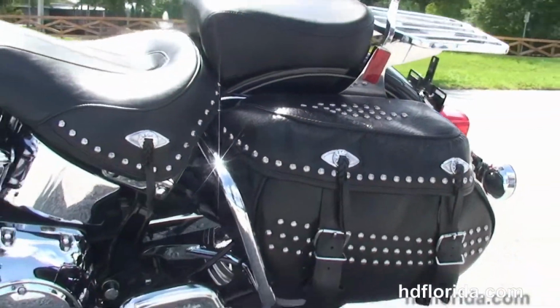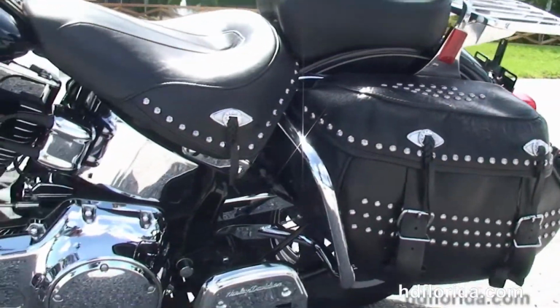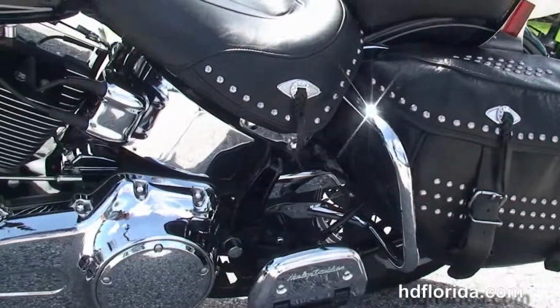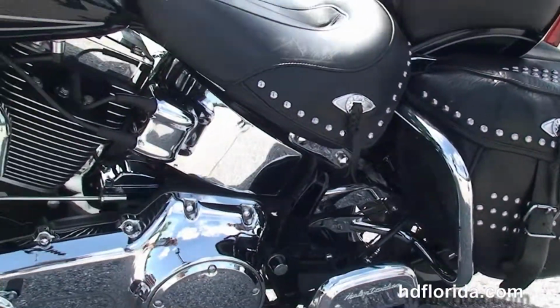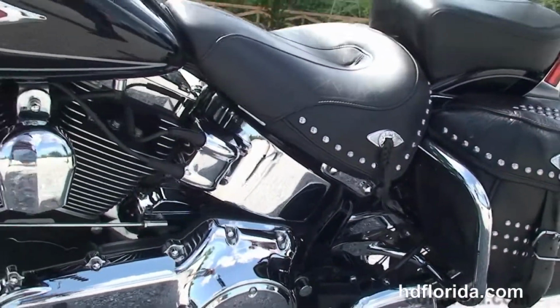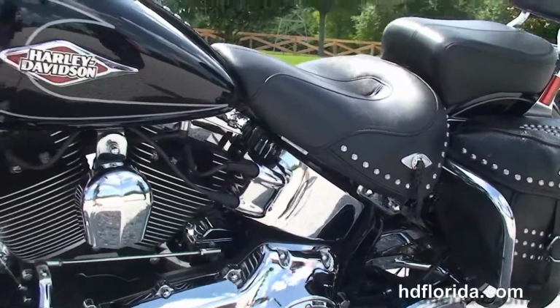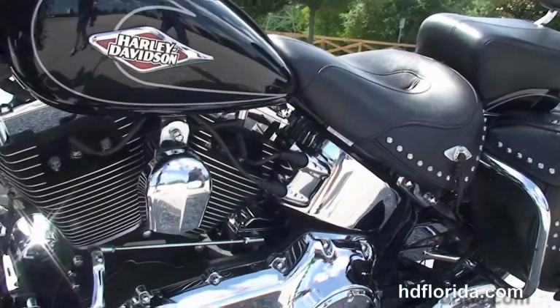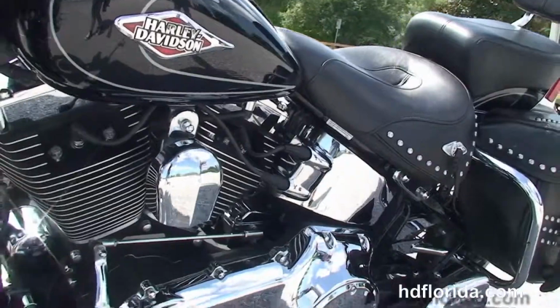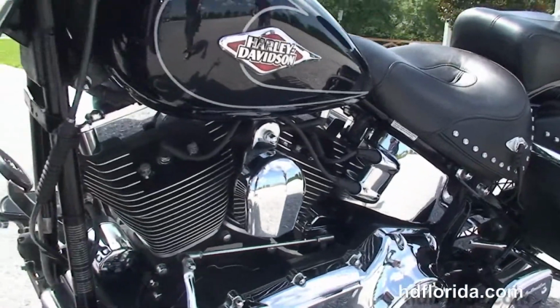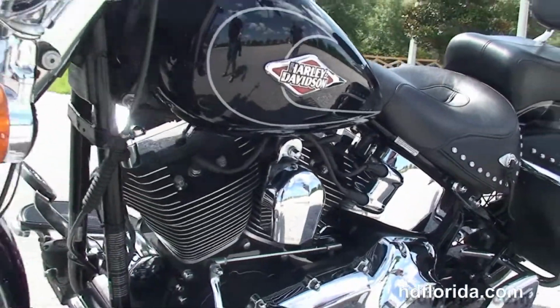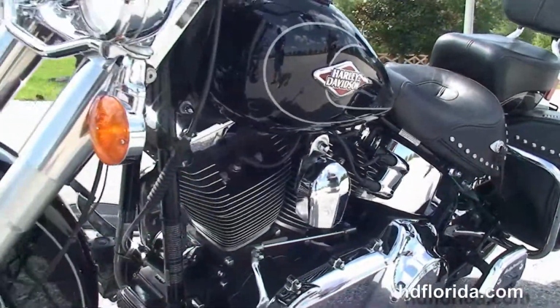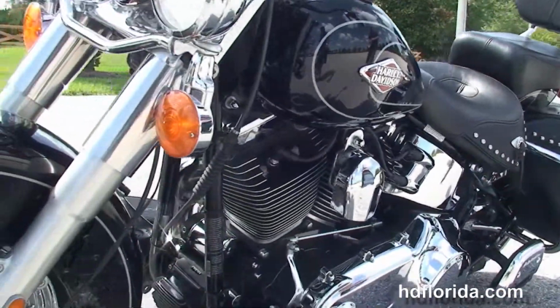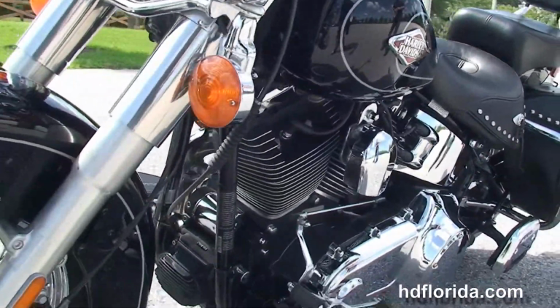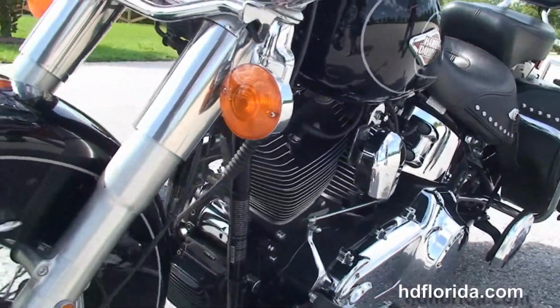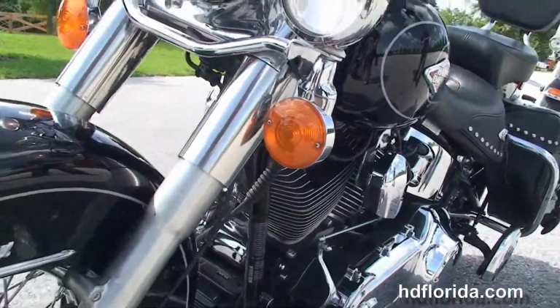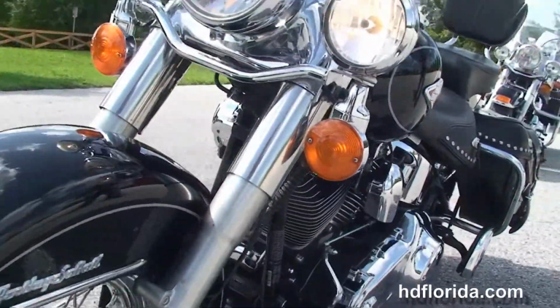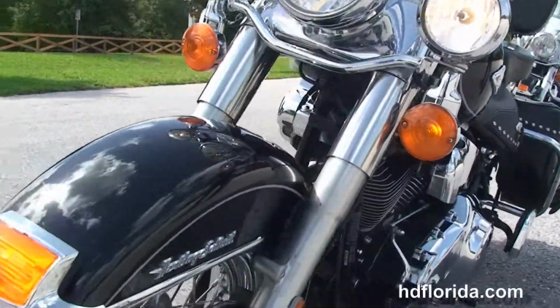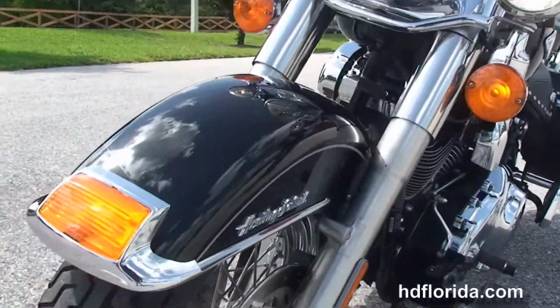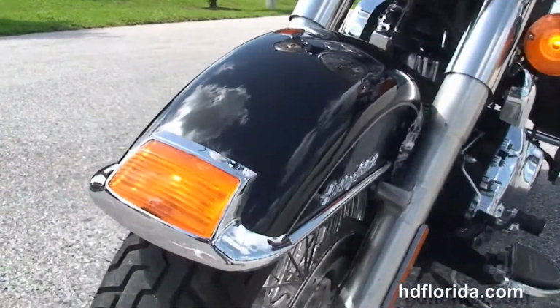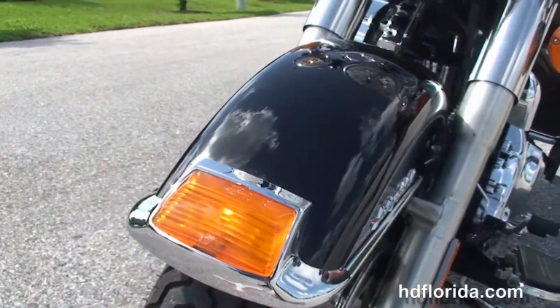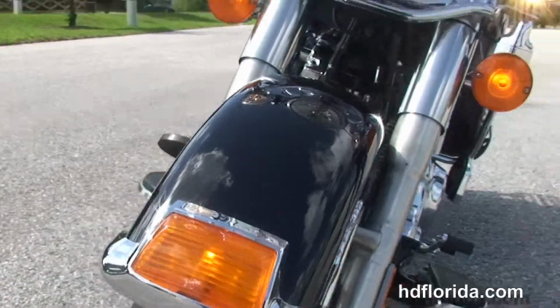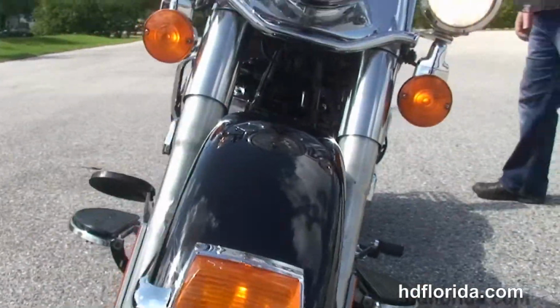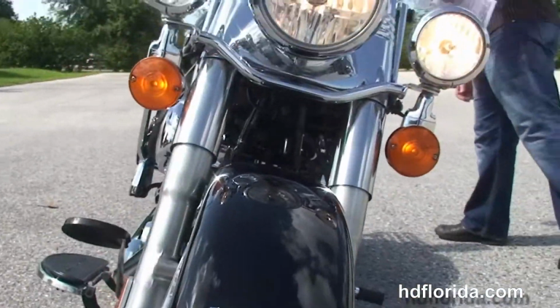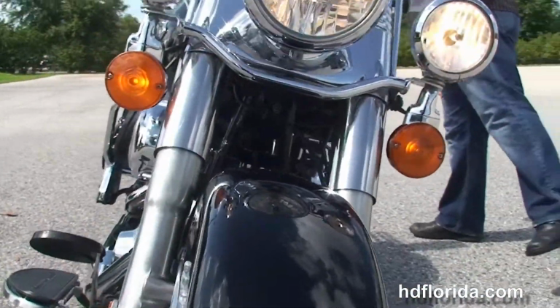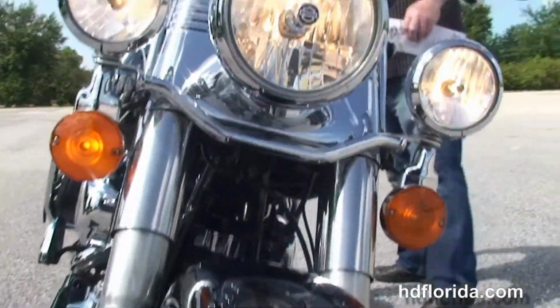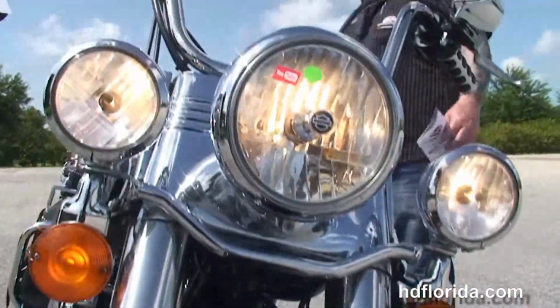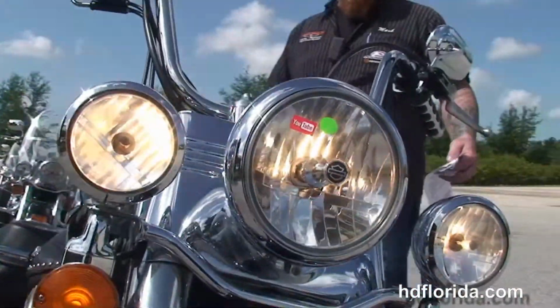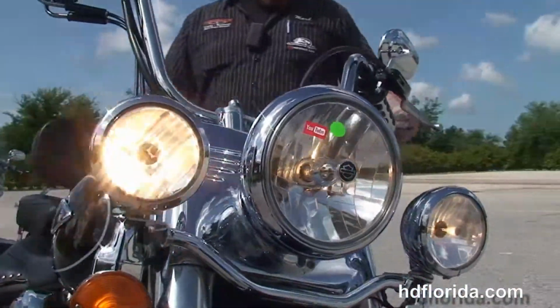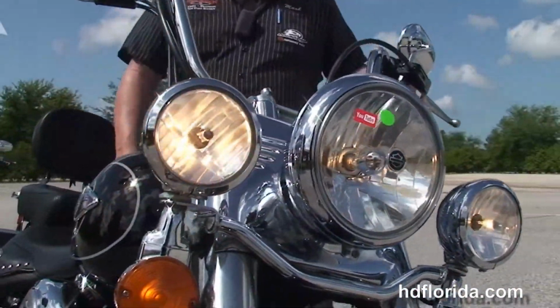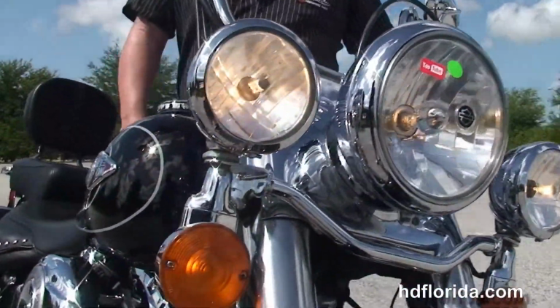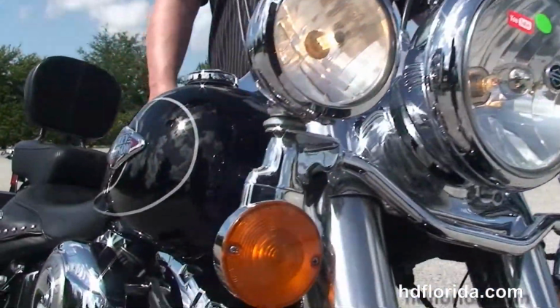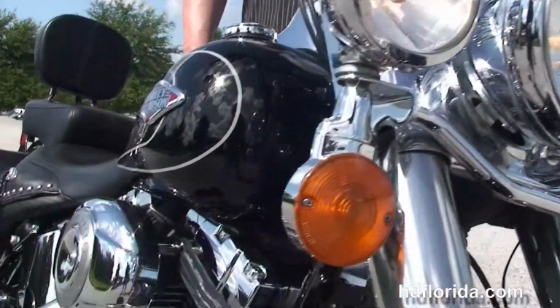It has docking hardware to add a windshield out front, and also has the factory upgraded security. It has just received a fresh 5,000-mile service and is in stock and ready for immediate delivery.